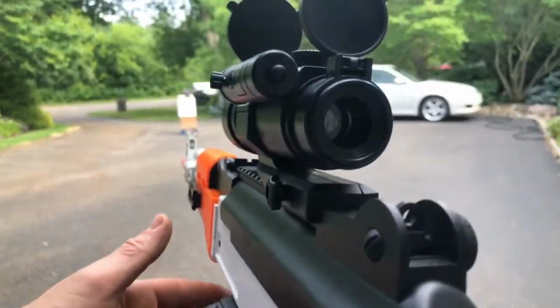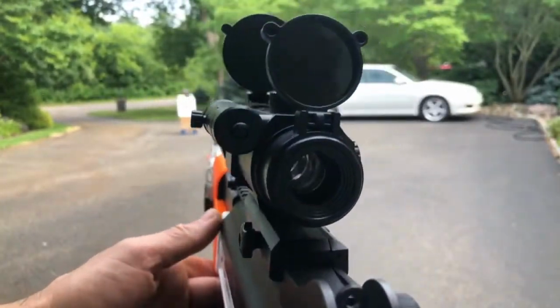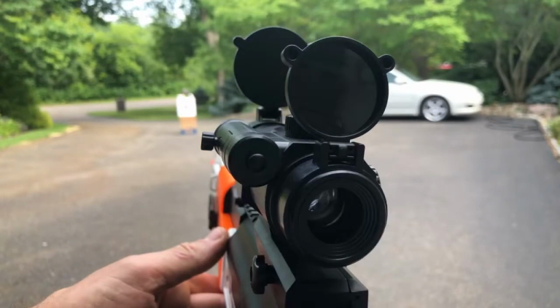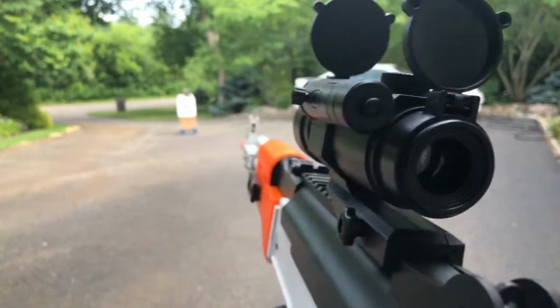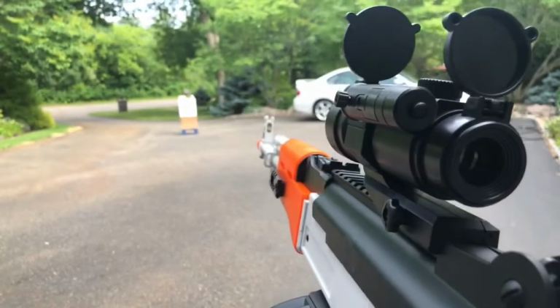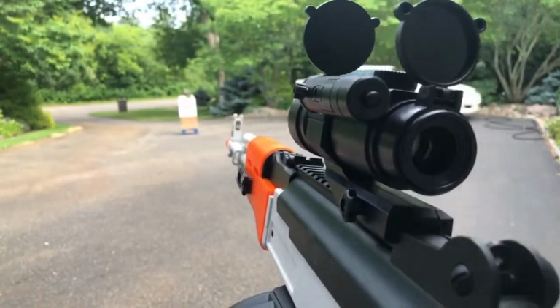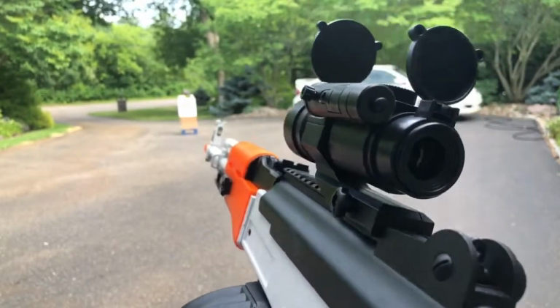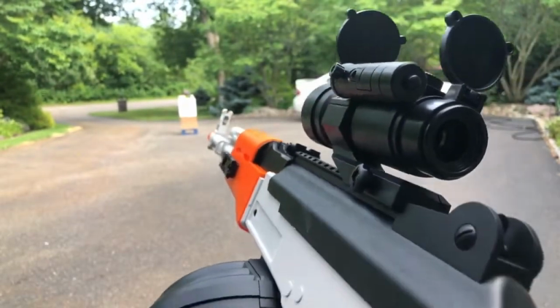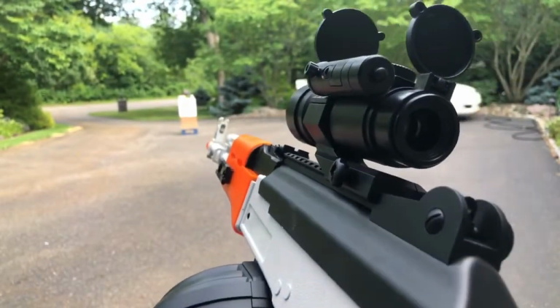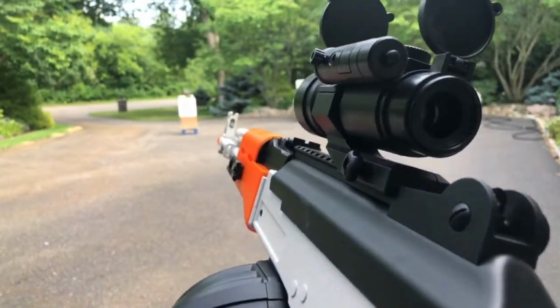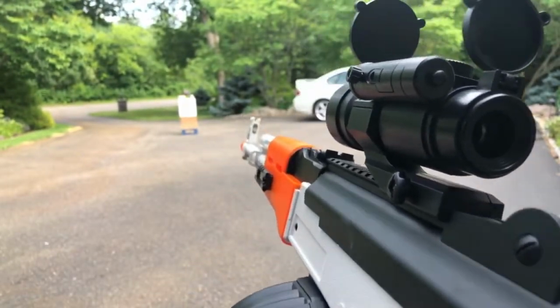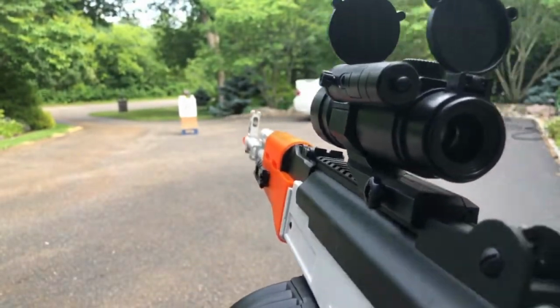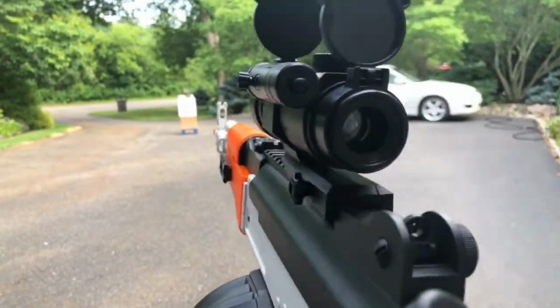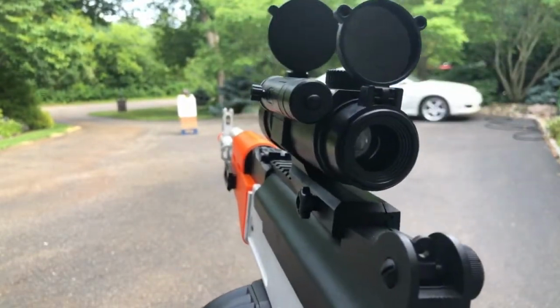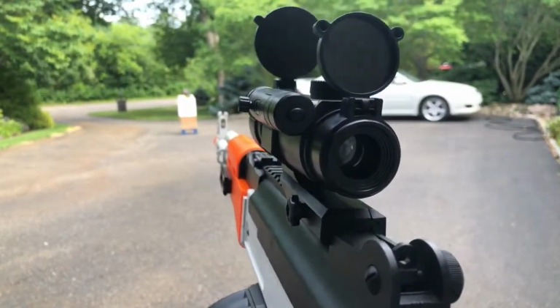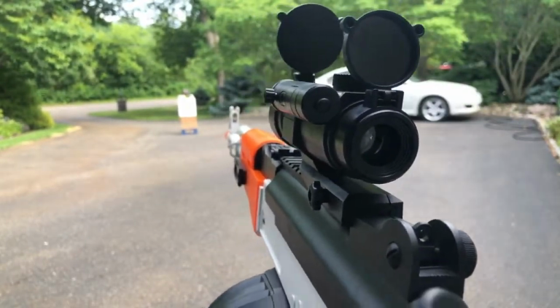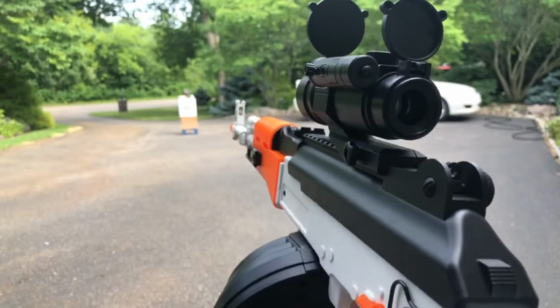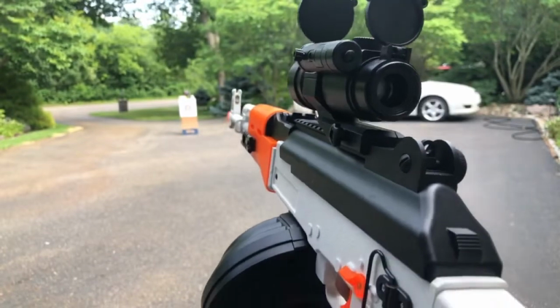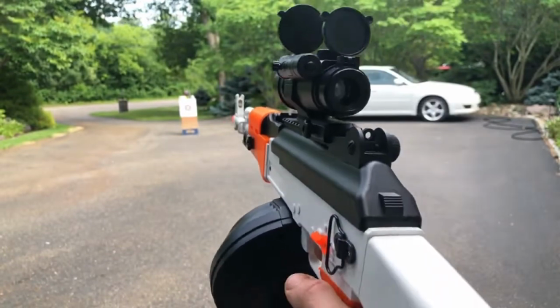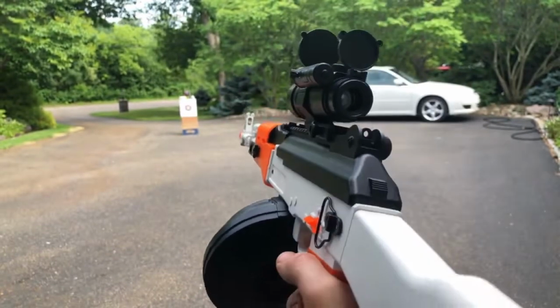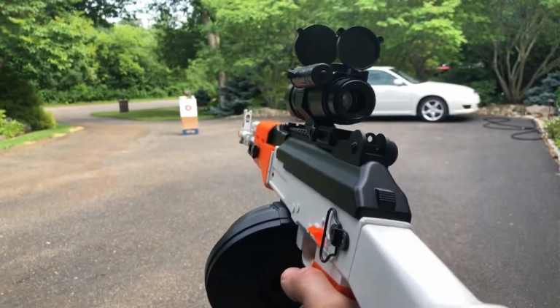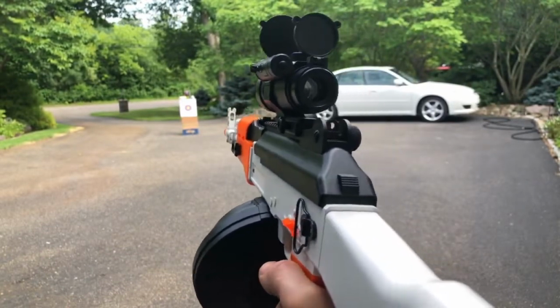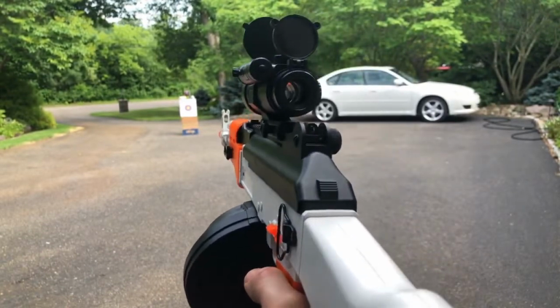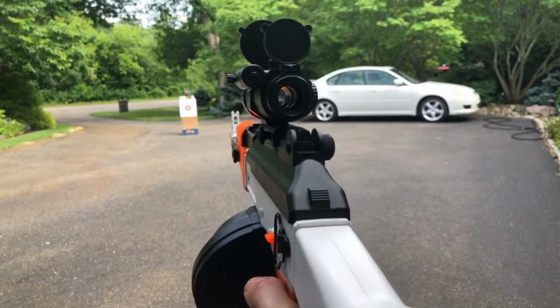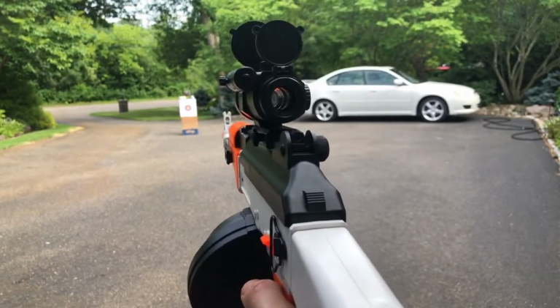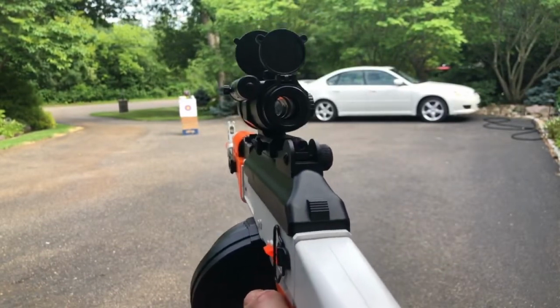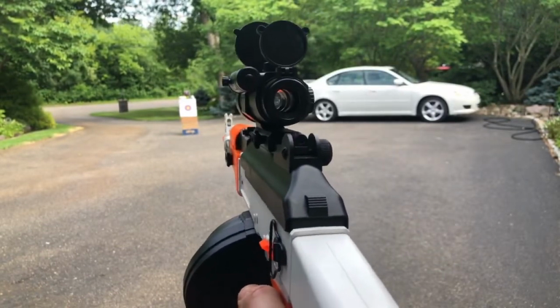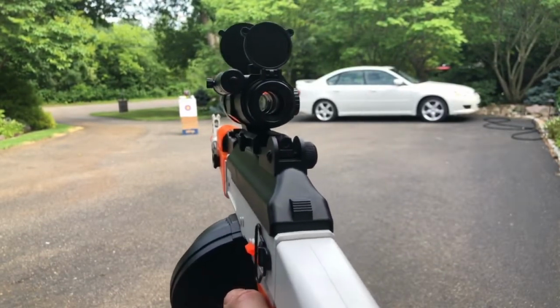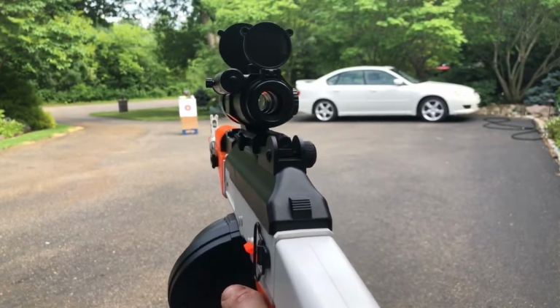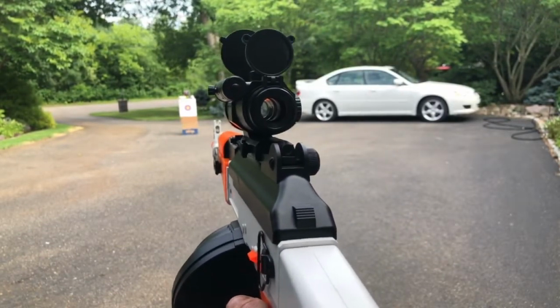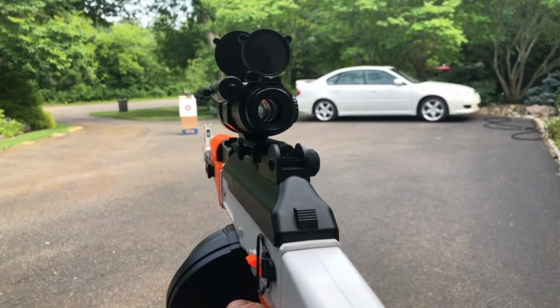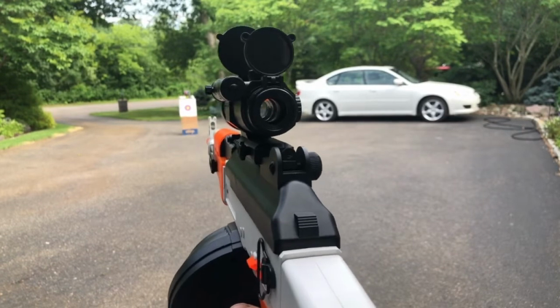Much like the first magazine, any of these guns that have bottom-loading magazines take a few seconds to kind of prime before they start shooting. I've done a couple practice shots, so it's probably going to shoot right away, but otherwise it can take a couple seconds.